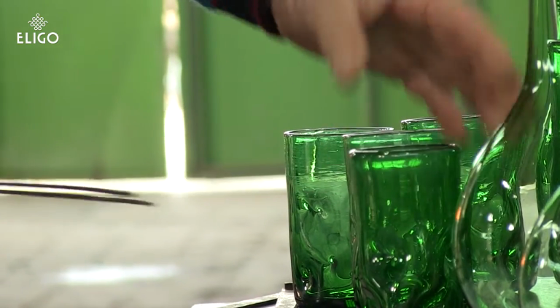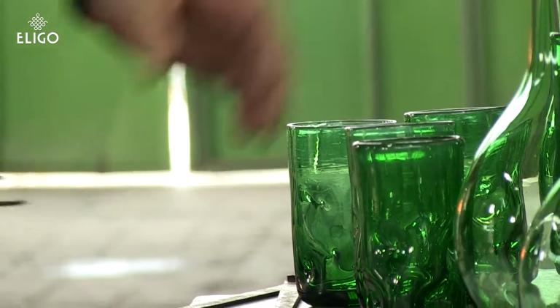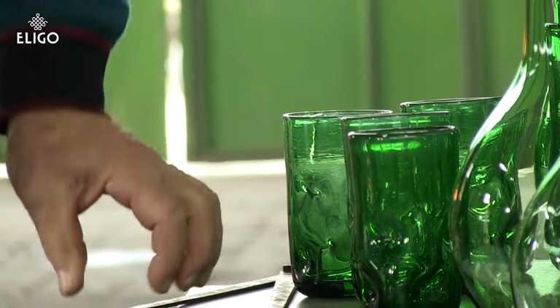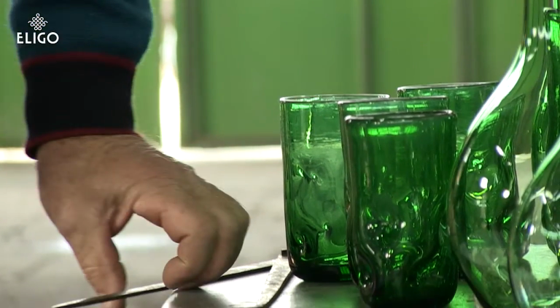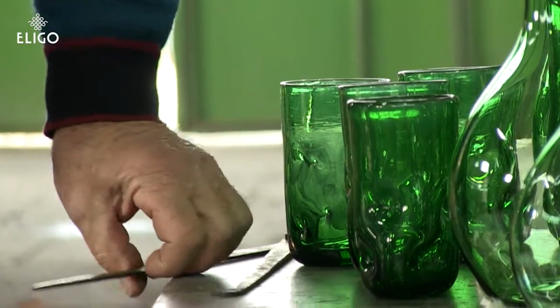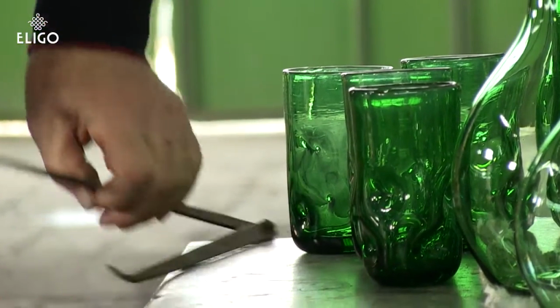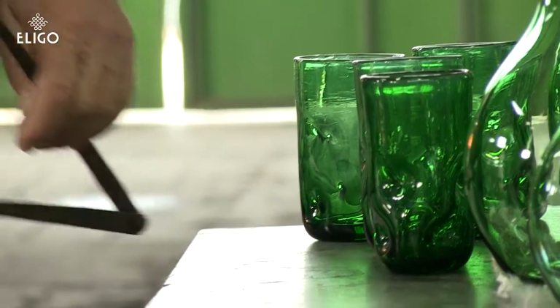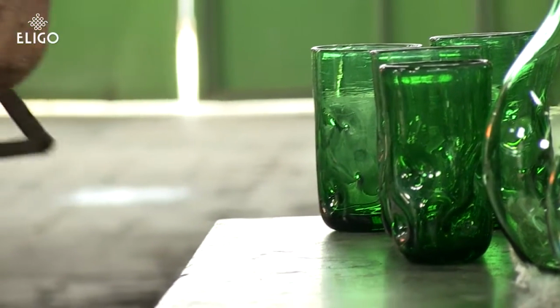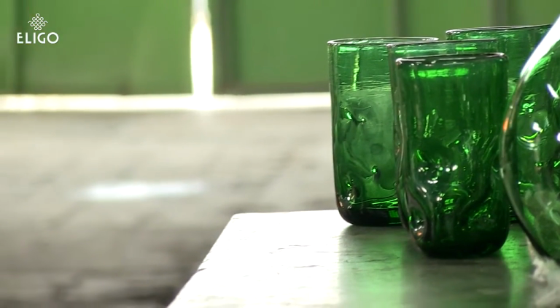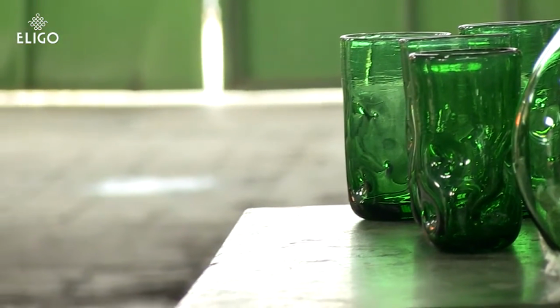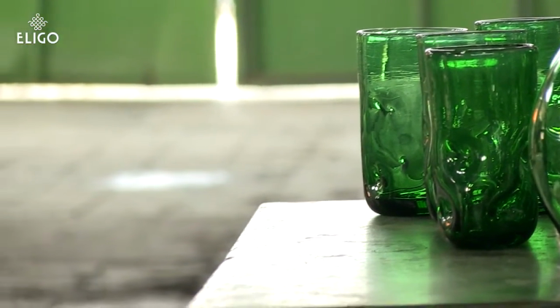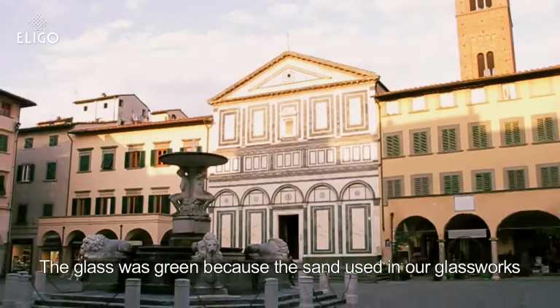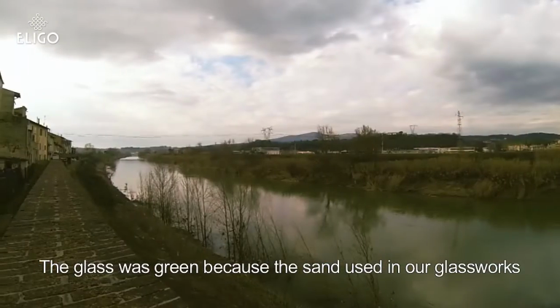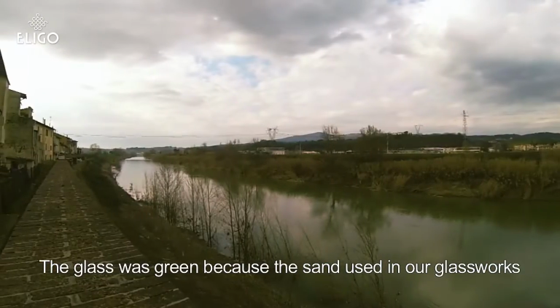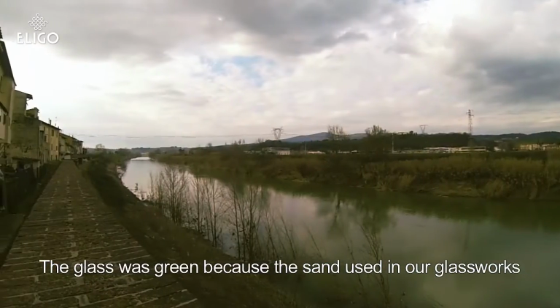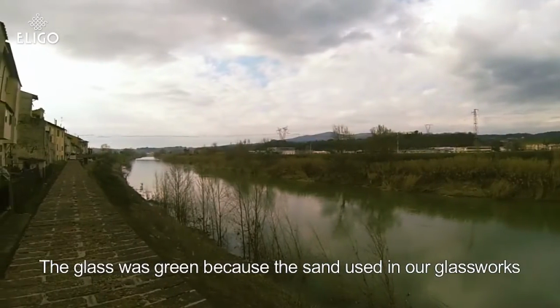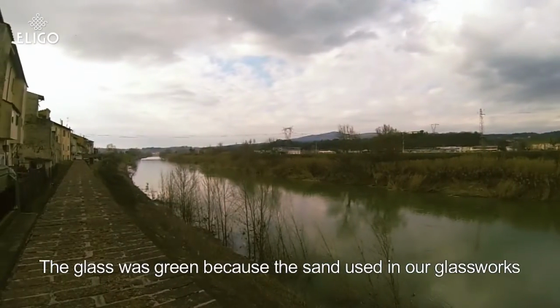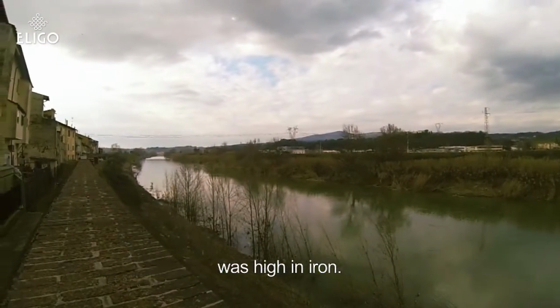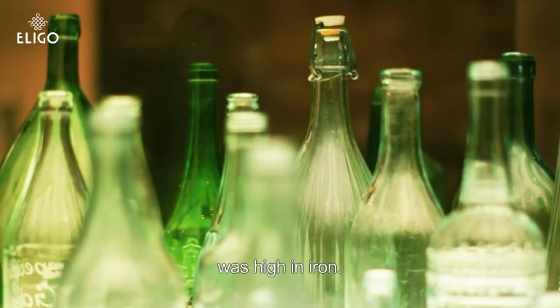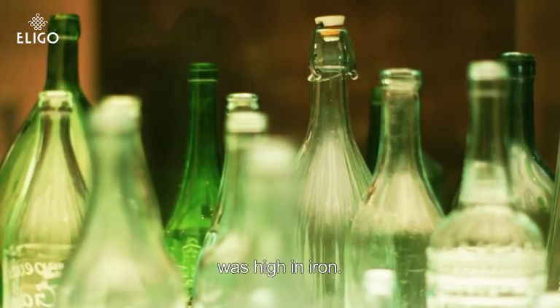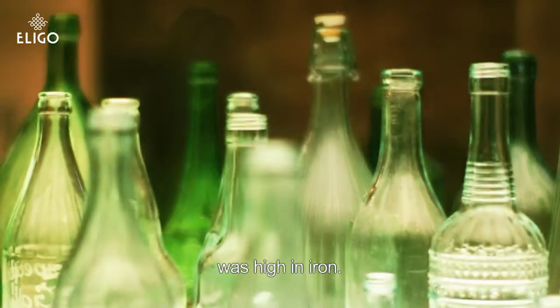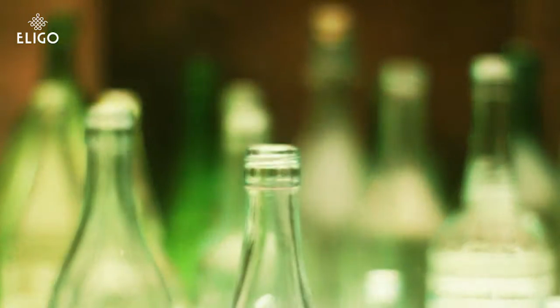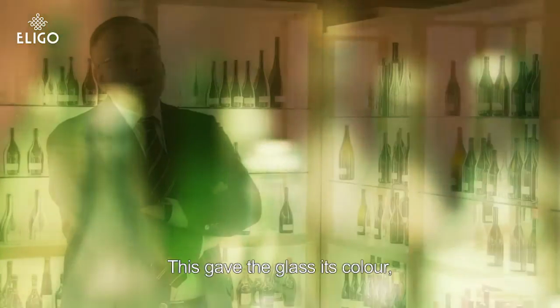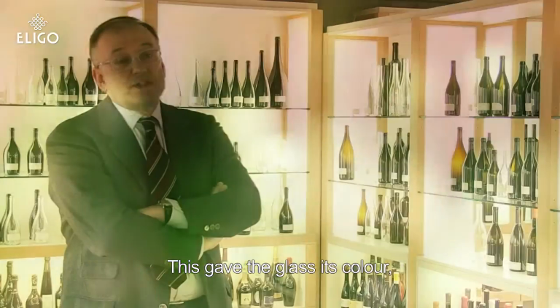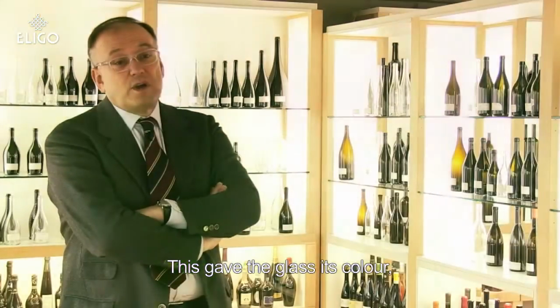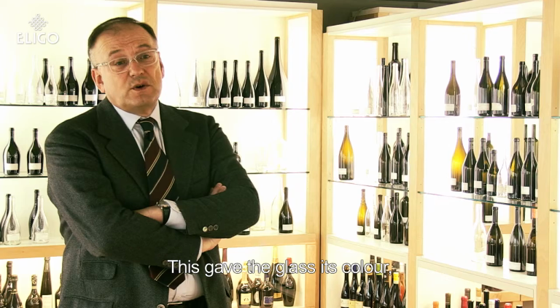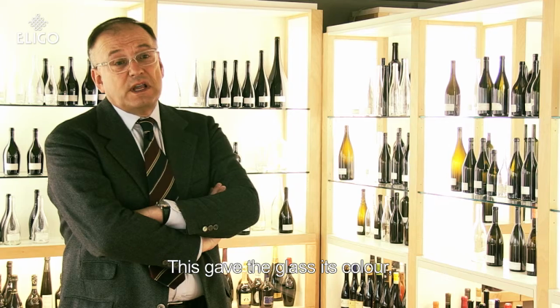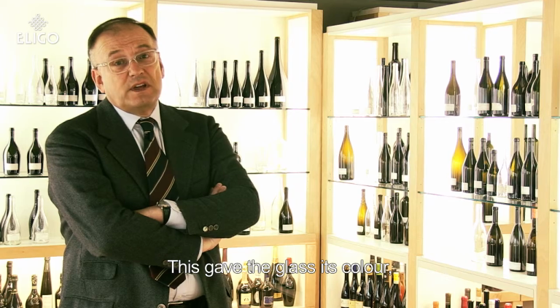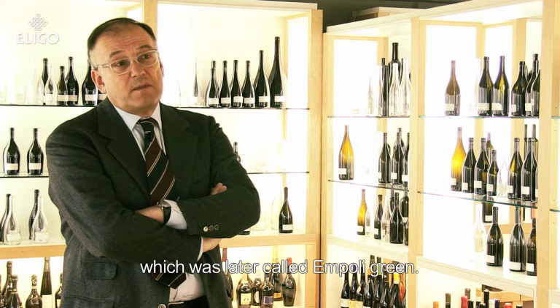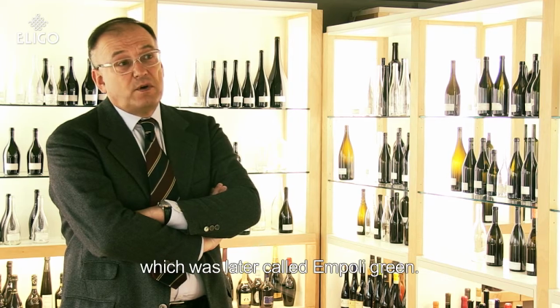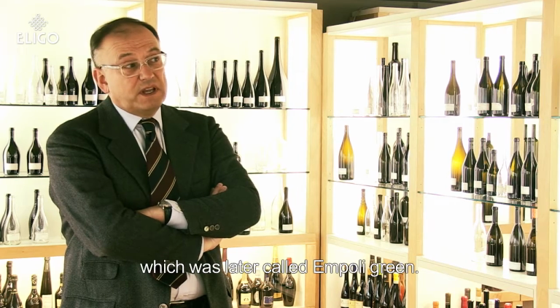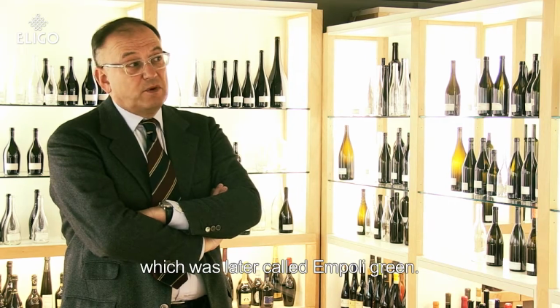The green is because the sabbia used in our vetrerie had a high content of ferro, which gave the coloration of the green, called the green impole.